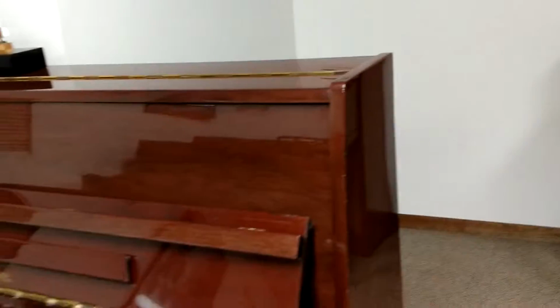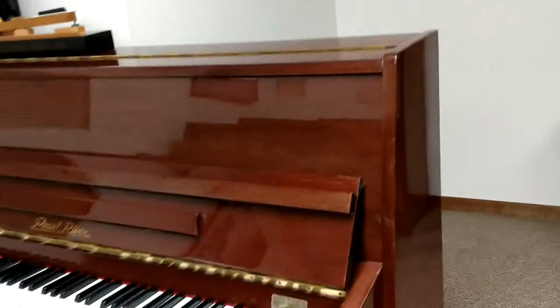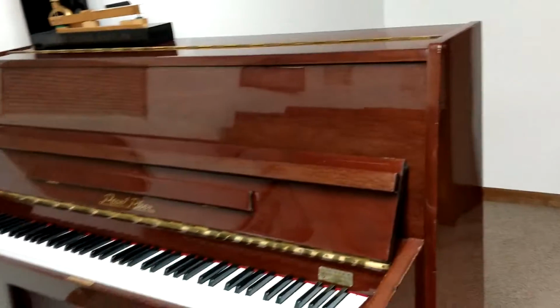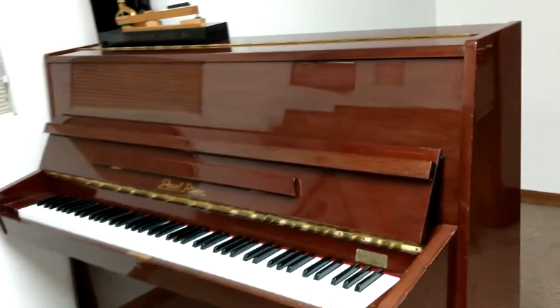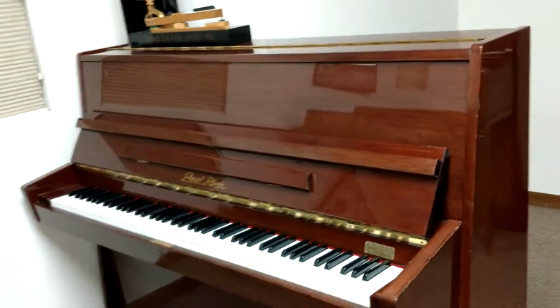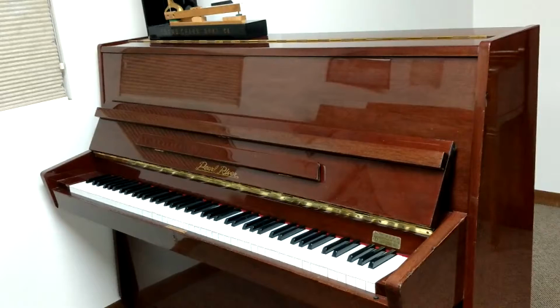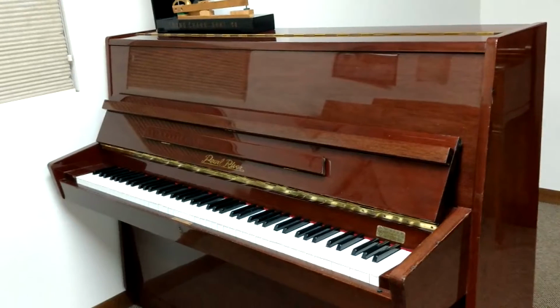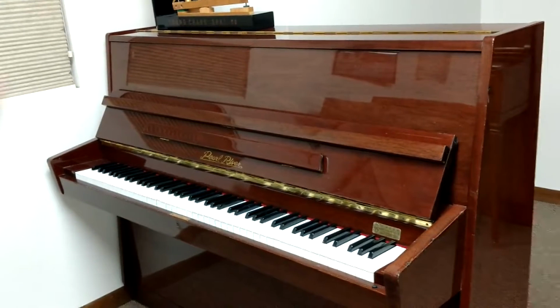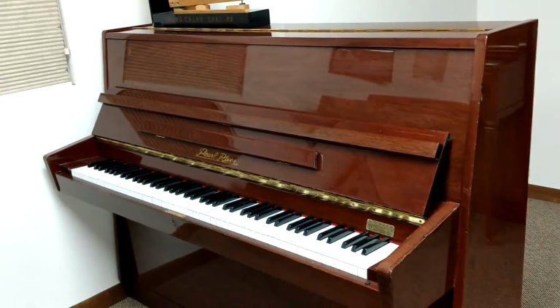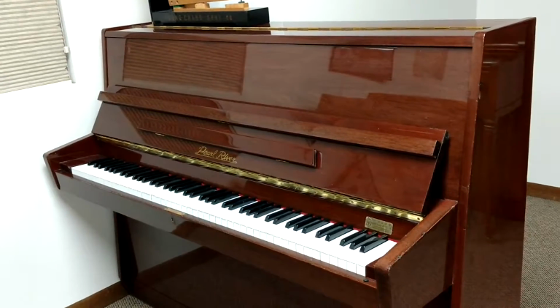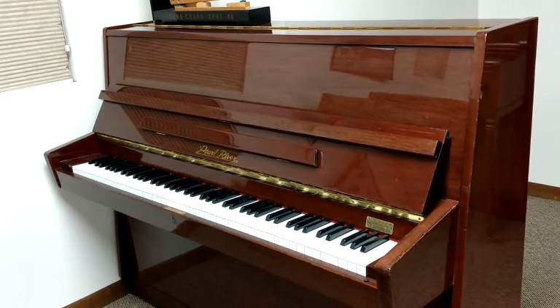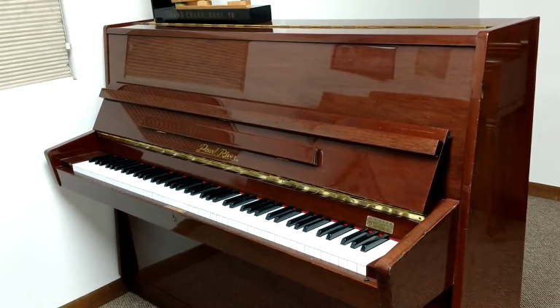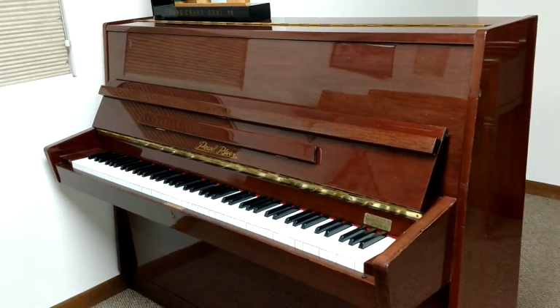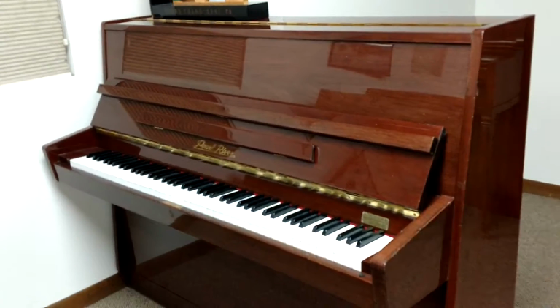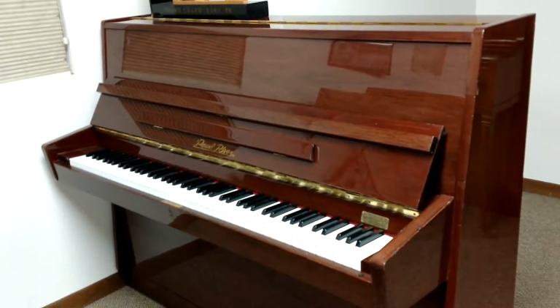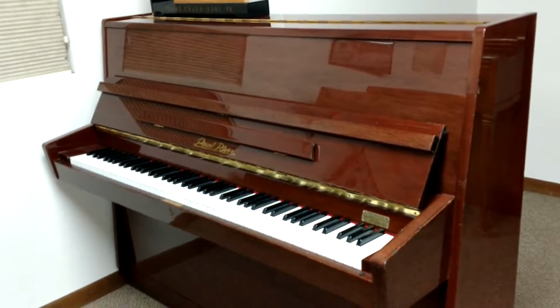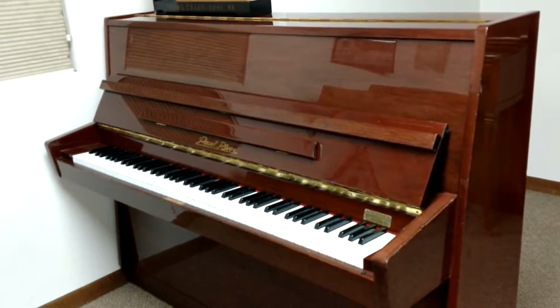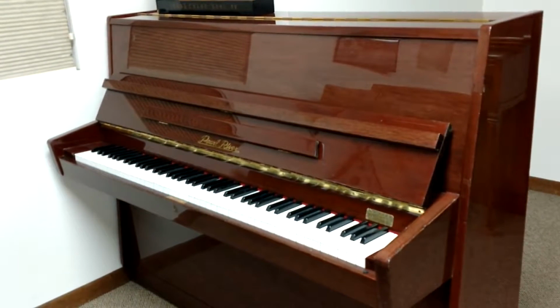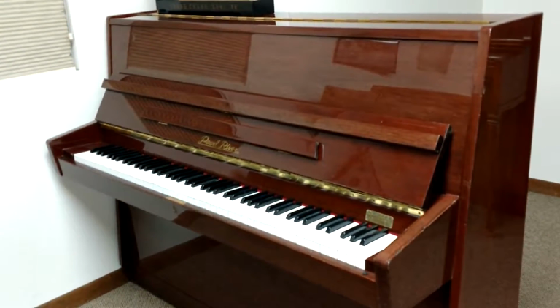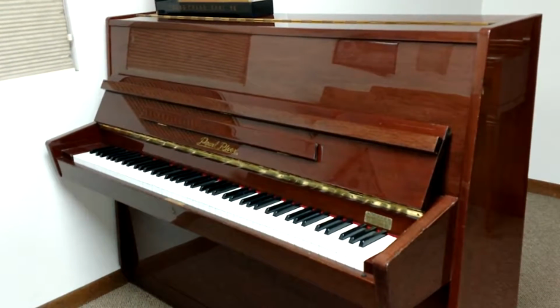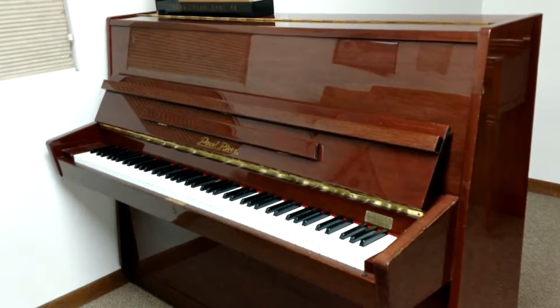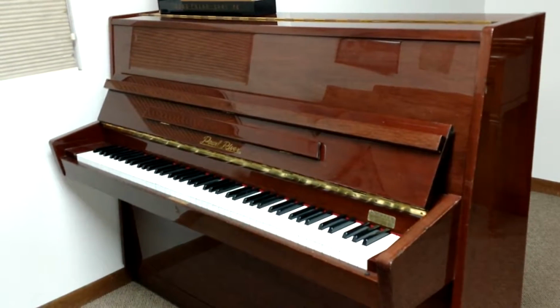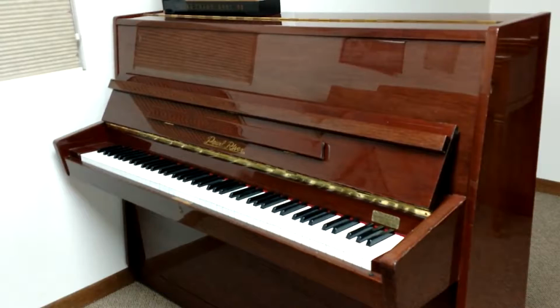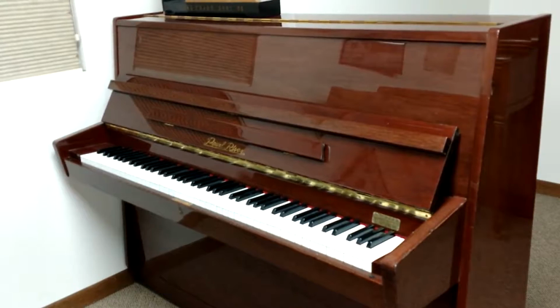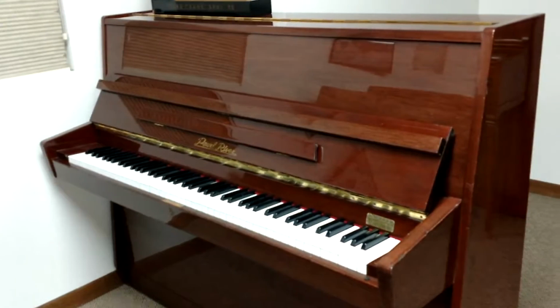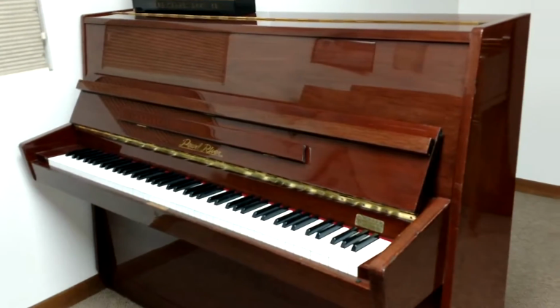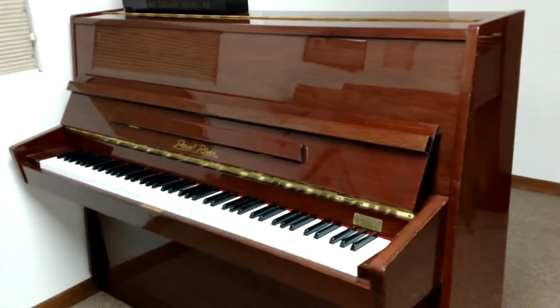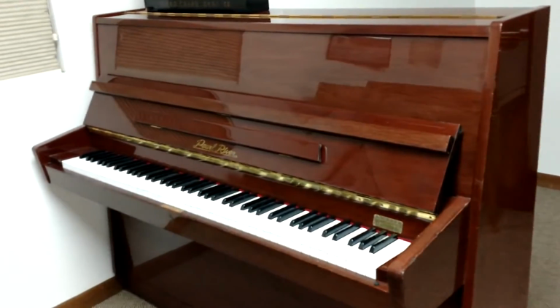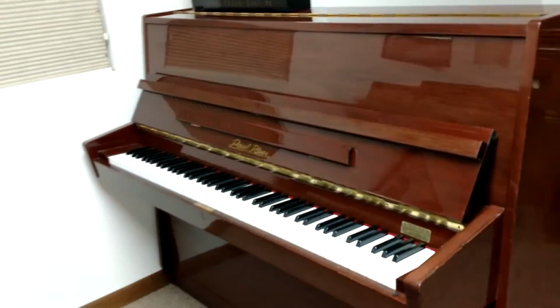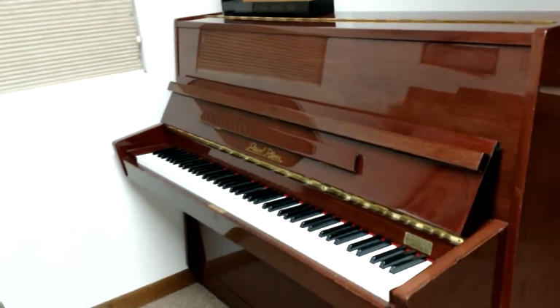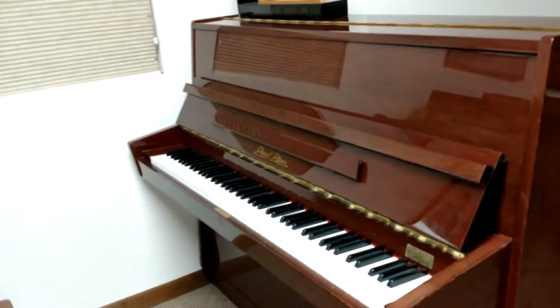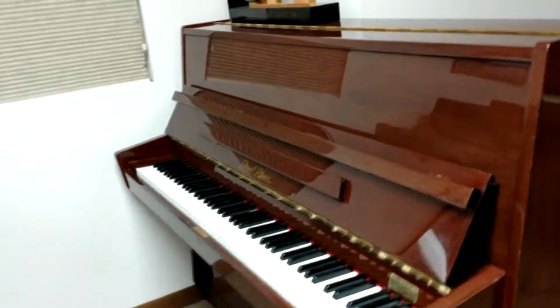I've got our Piano of the Week here — the Pearl River. The Pearl River is going for $600, and we can do 12 months same as cash on that for $50 a month.